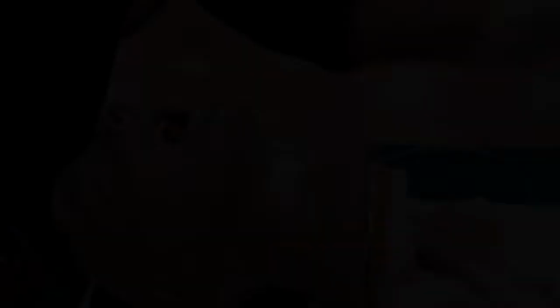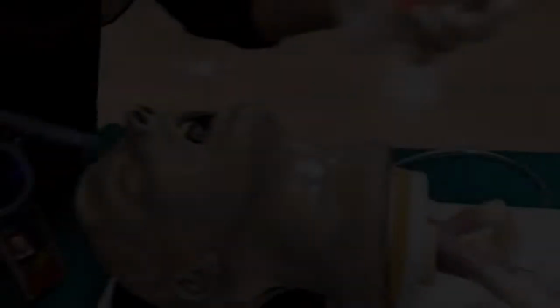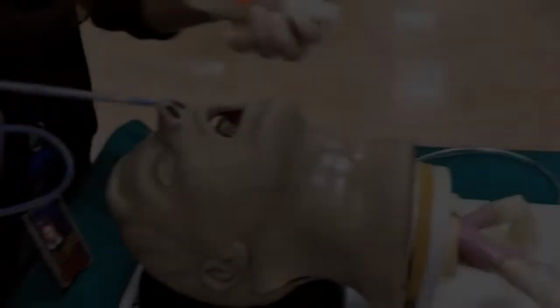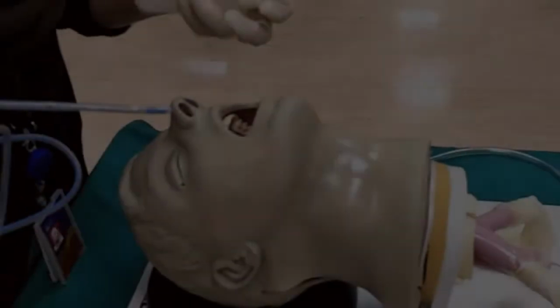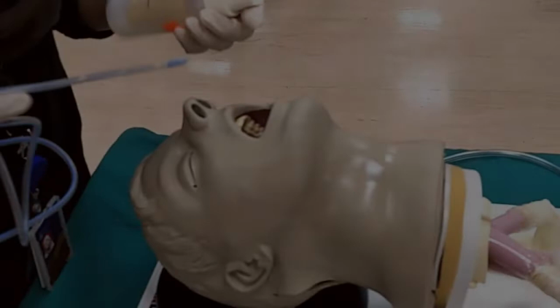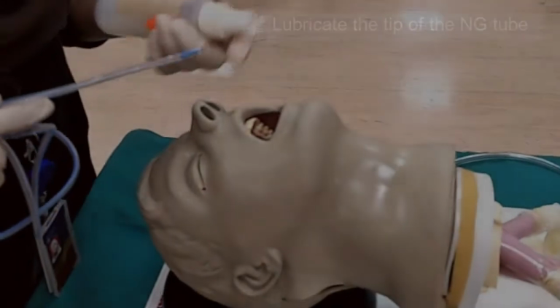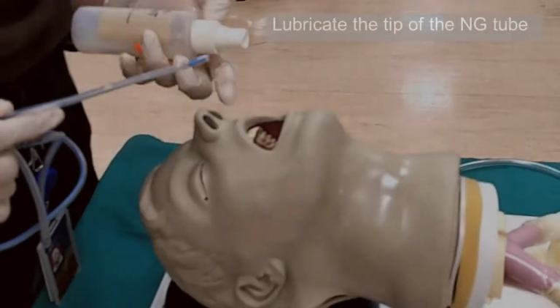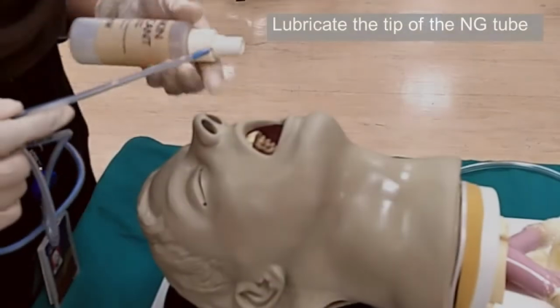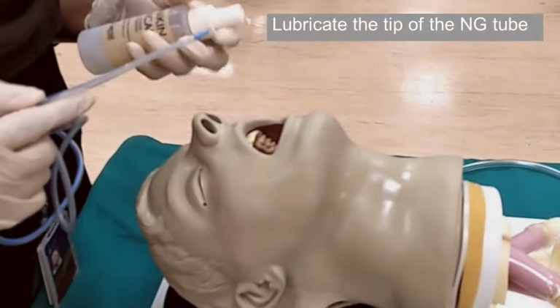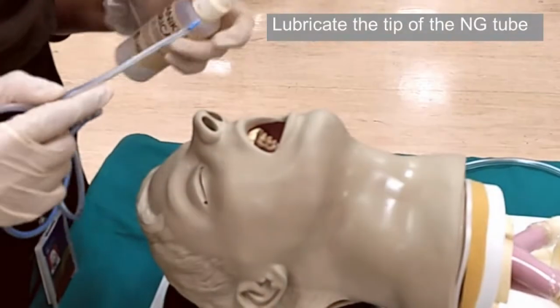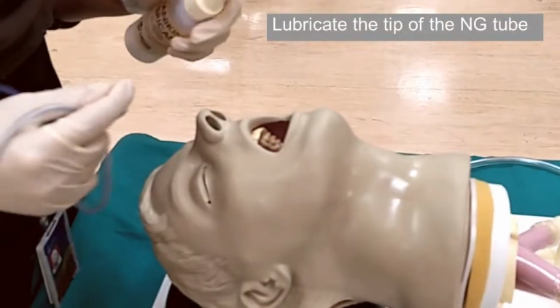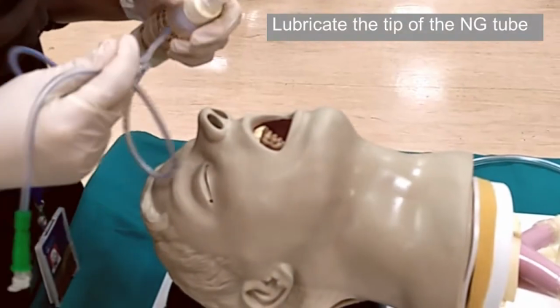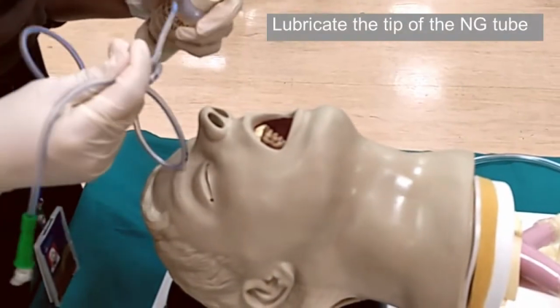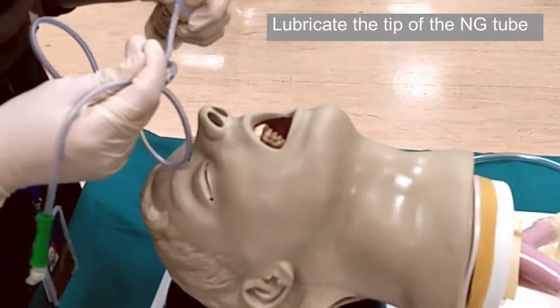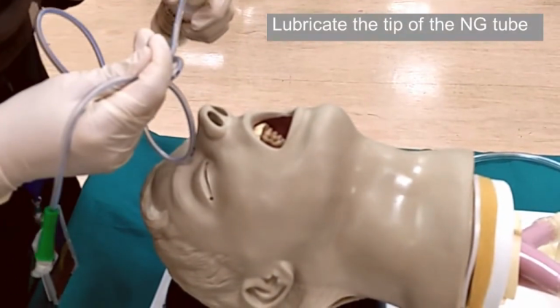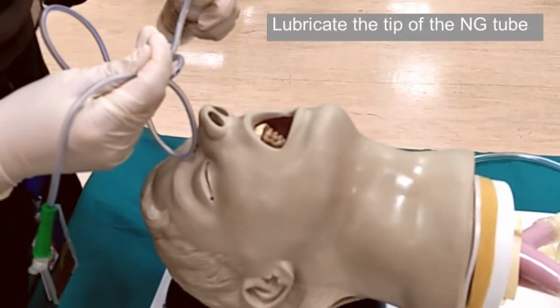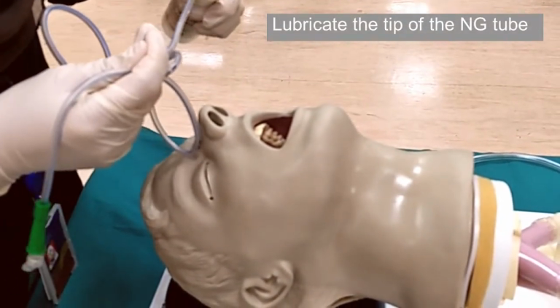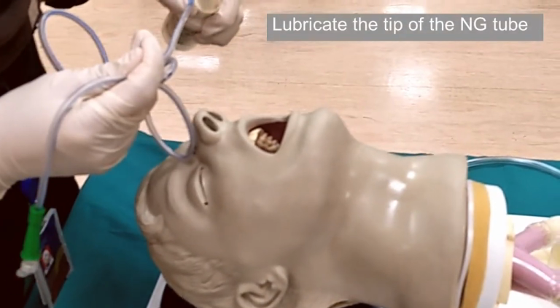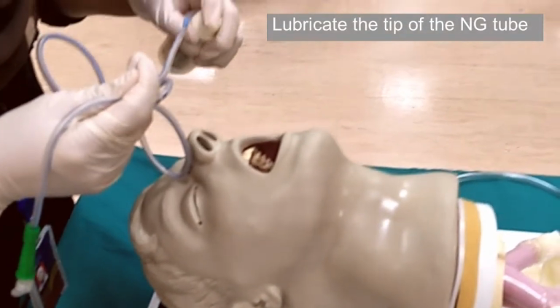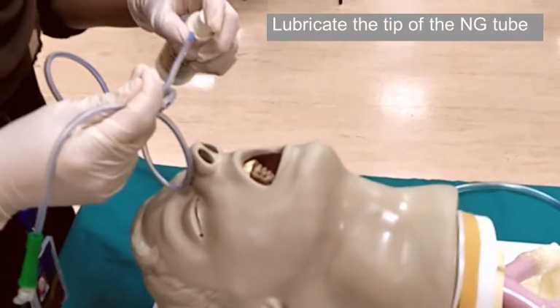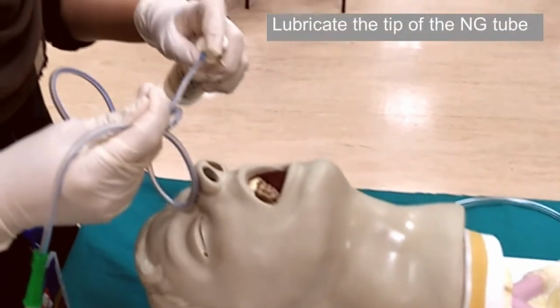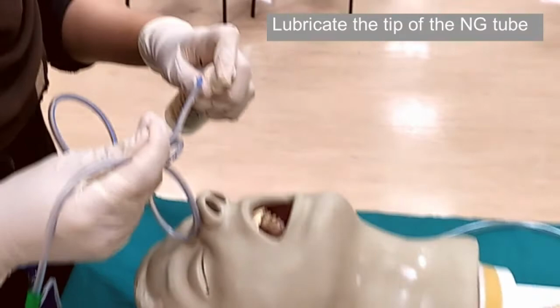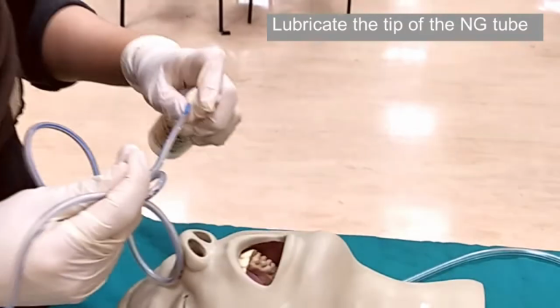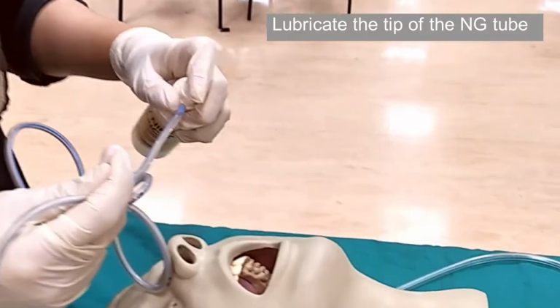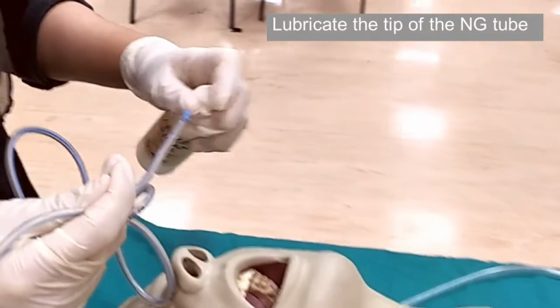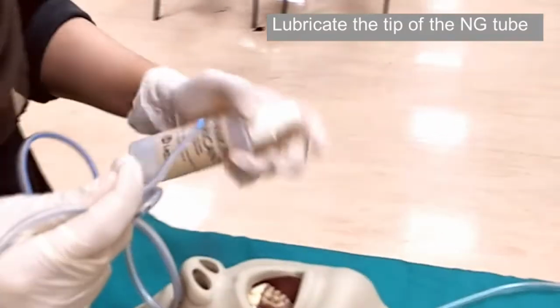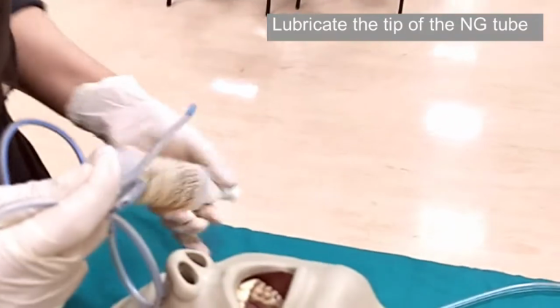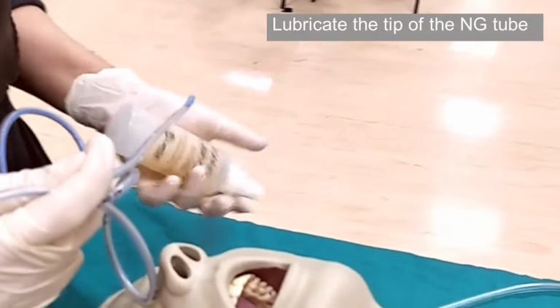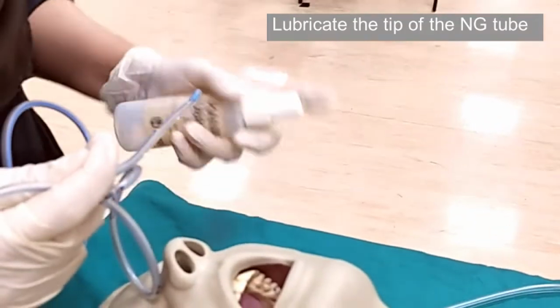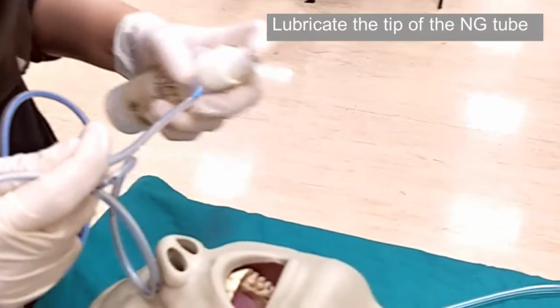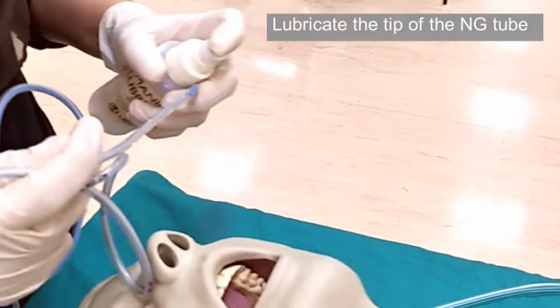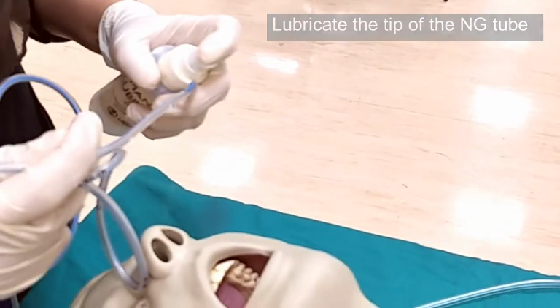Before insertion, lubricate the tip of the nasogastric tube, either with lignocaine spray or gel. If available, a local anesthetic spray can be used on the back of the throat.